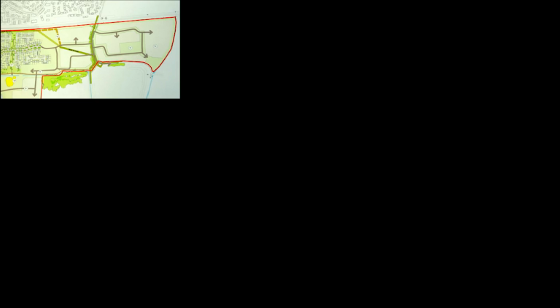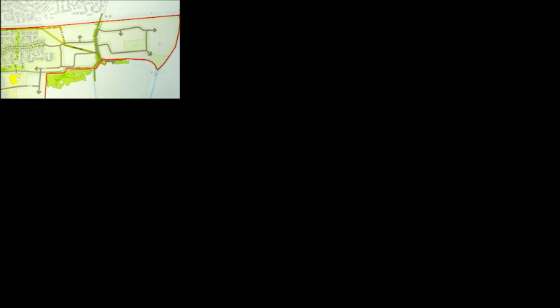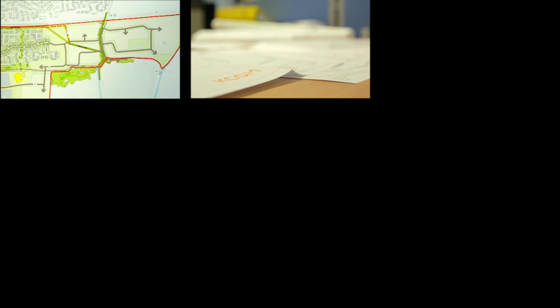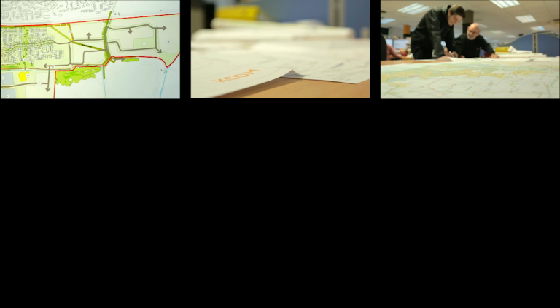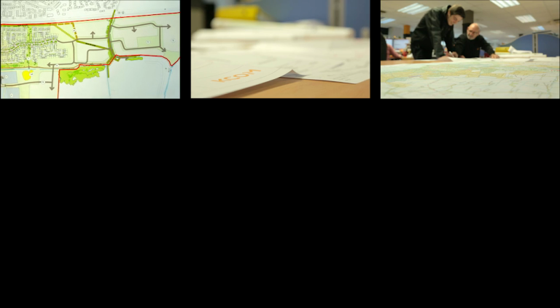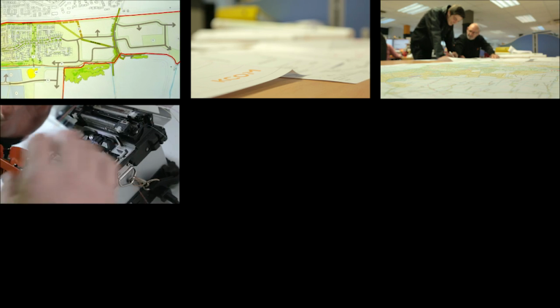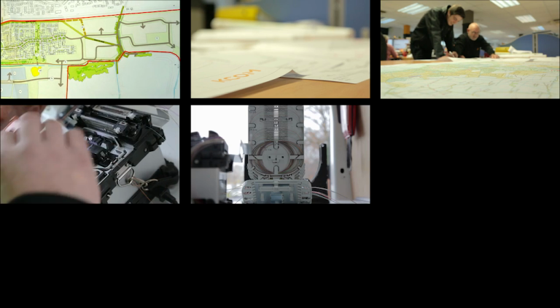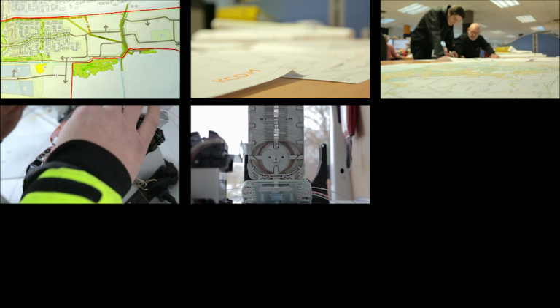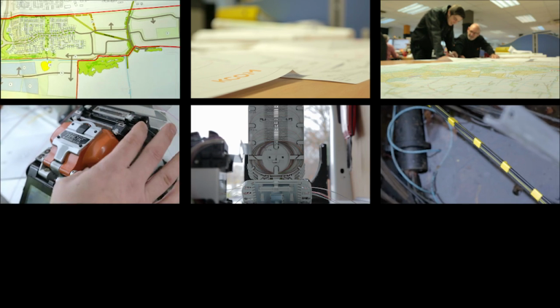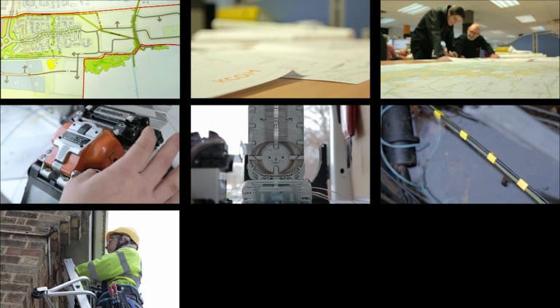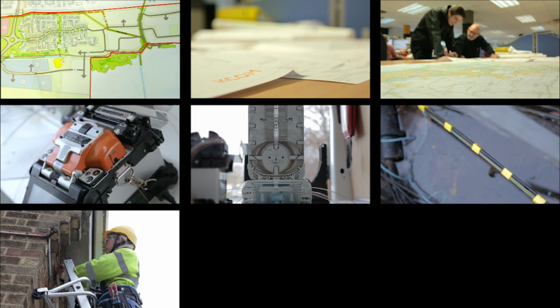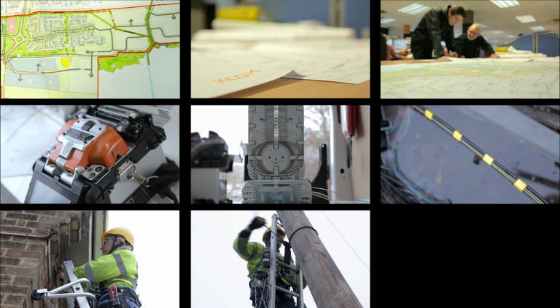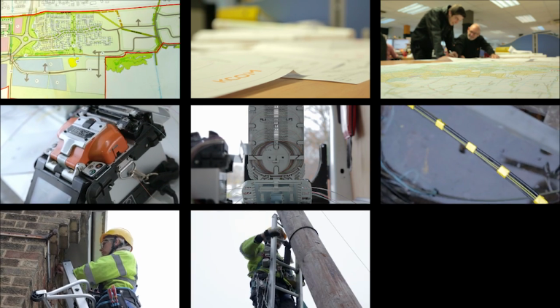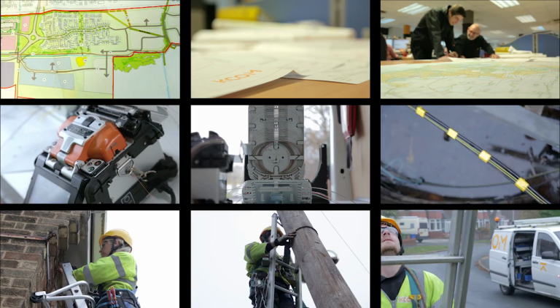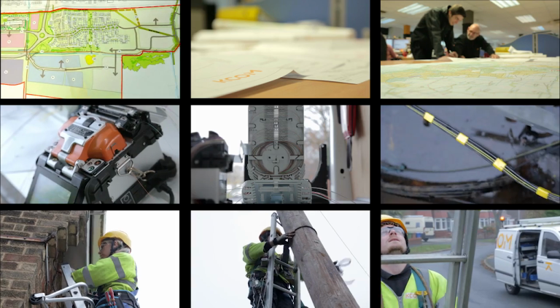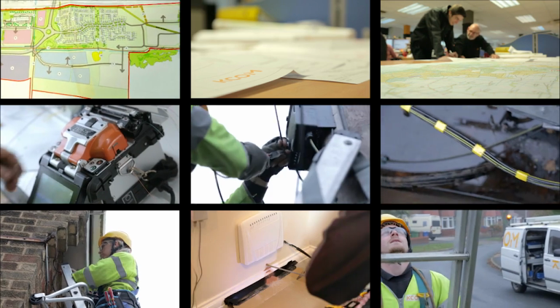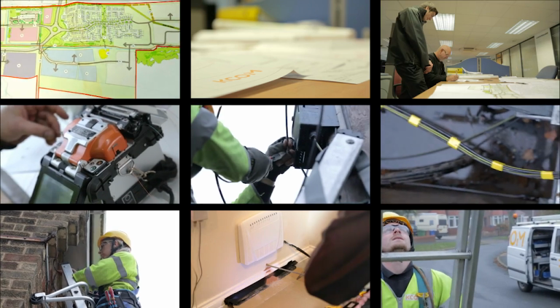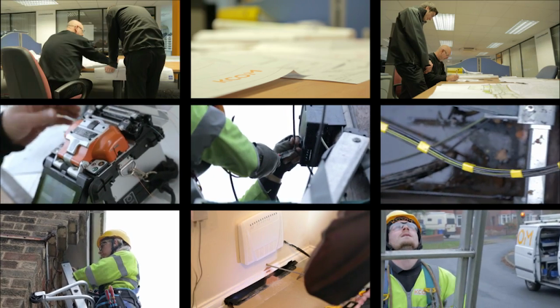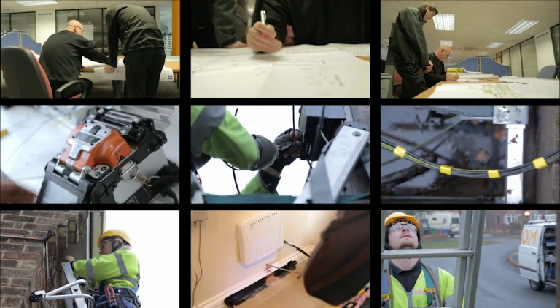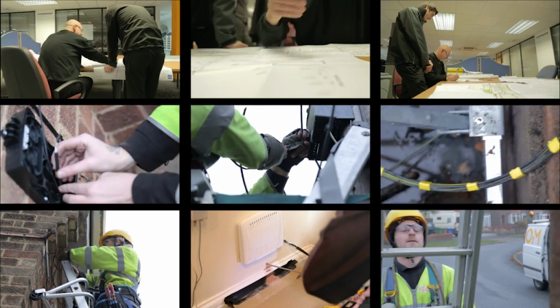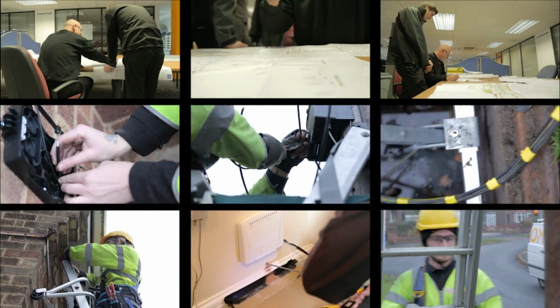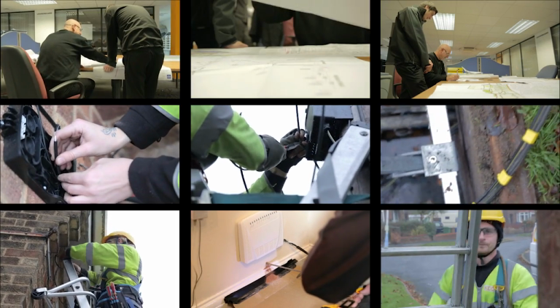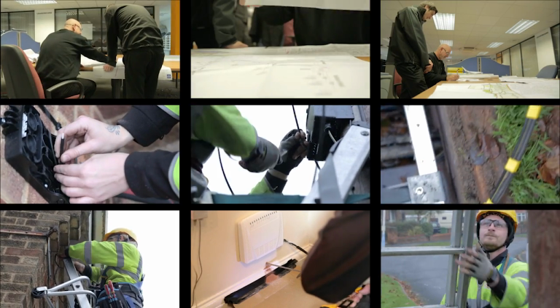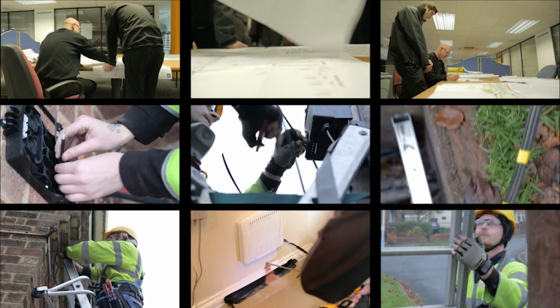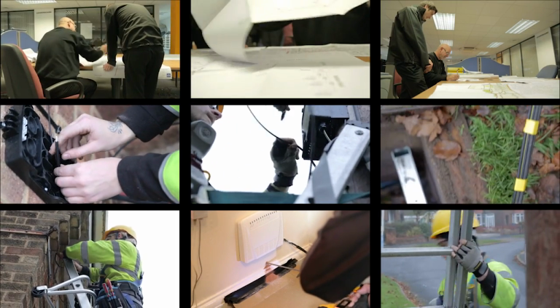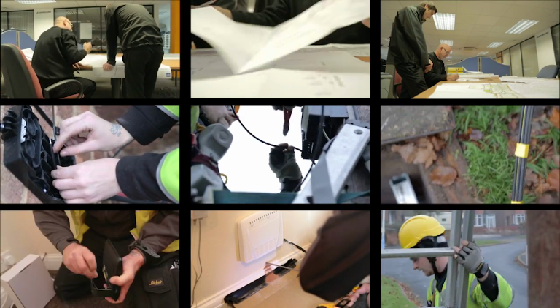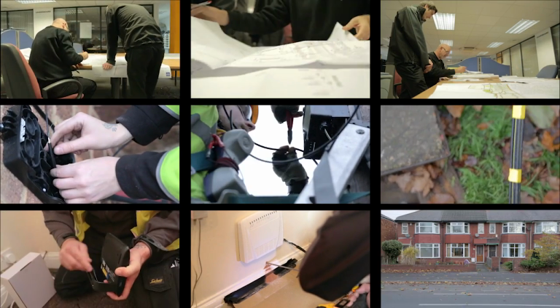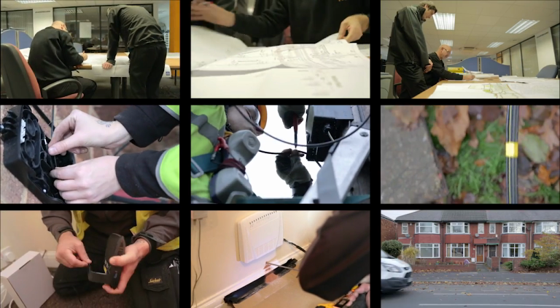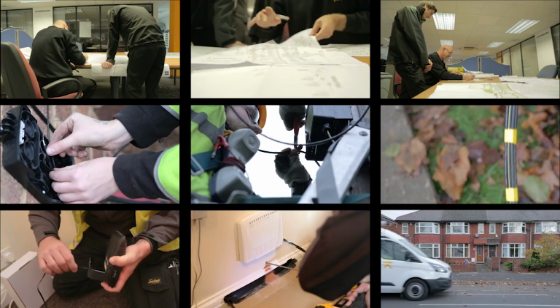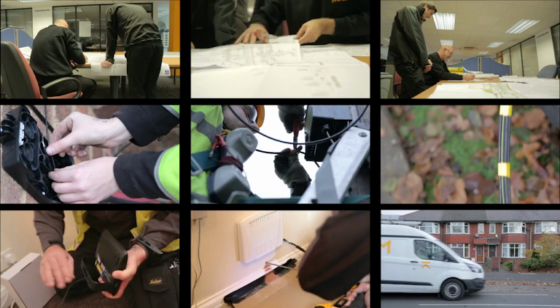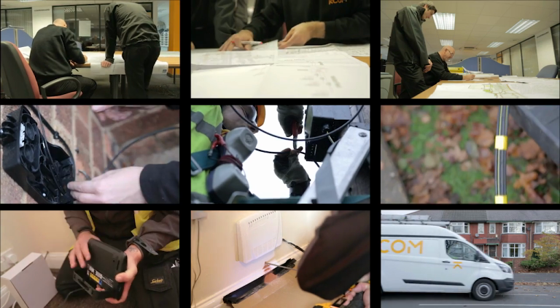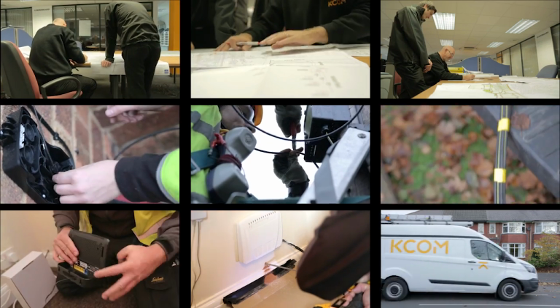A lot more goes into getting Lightstream to our customers than just an engineer visiting your home on installation day. We're going to go behind the scenes and let you know what really goes into our Lightstream rollout.